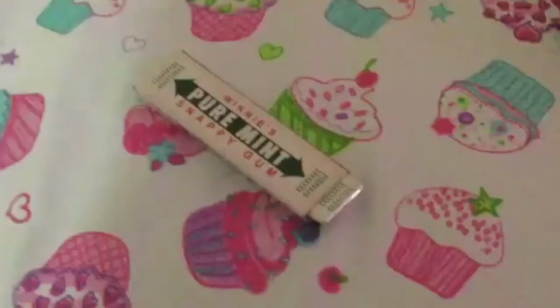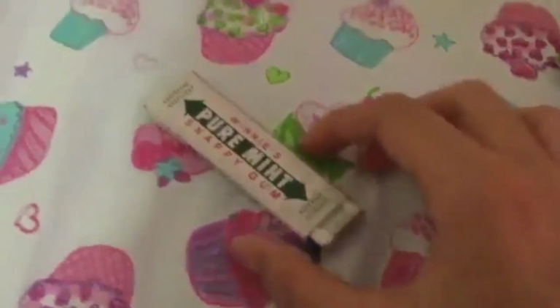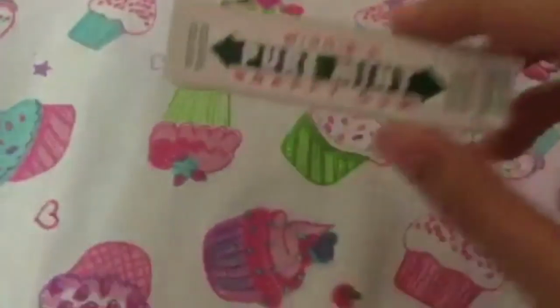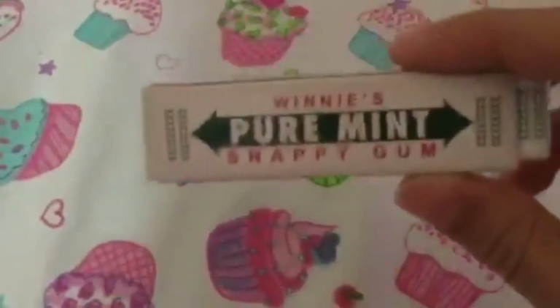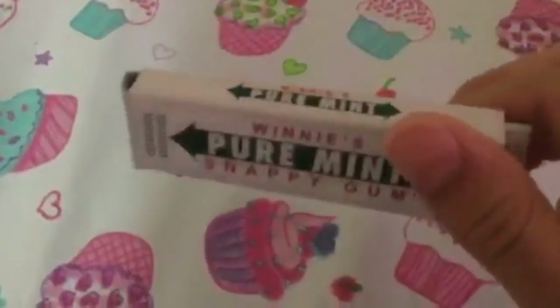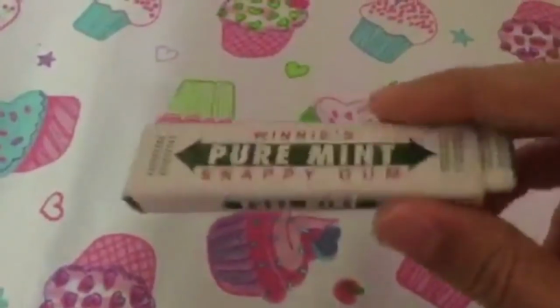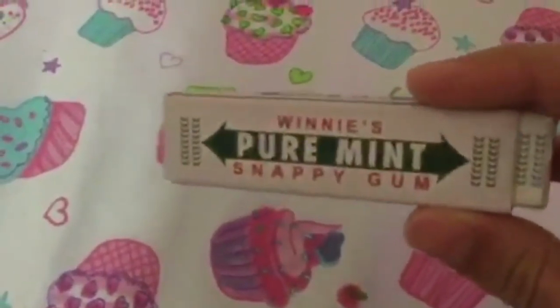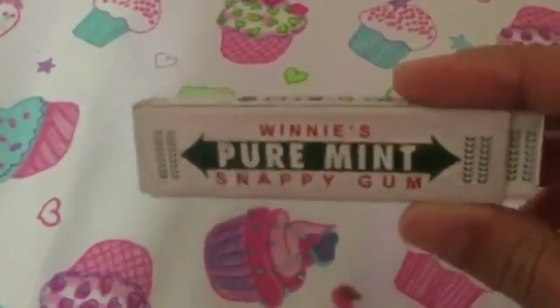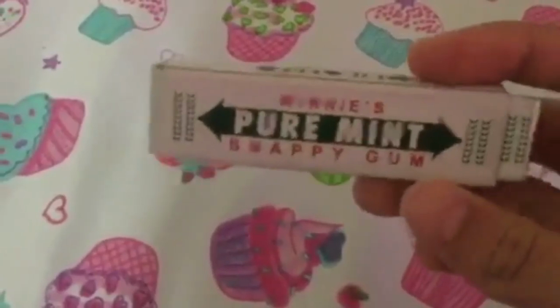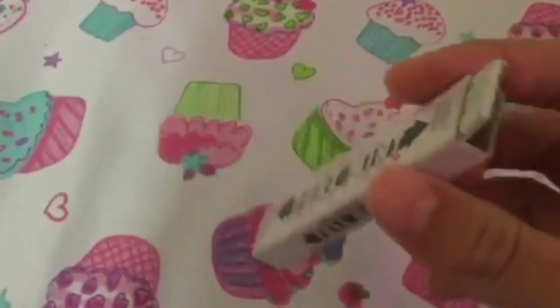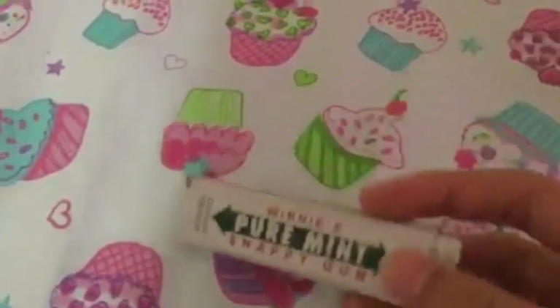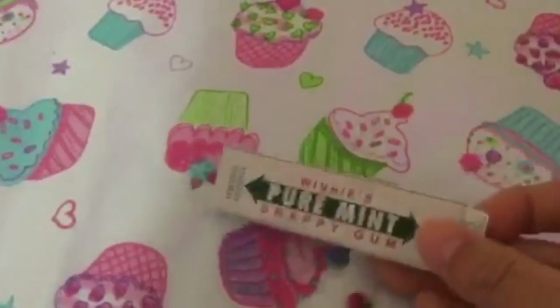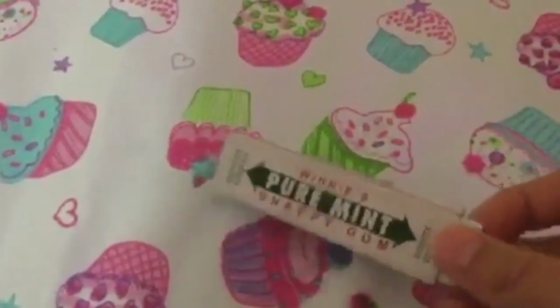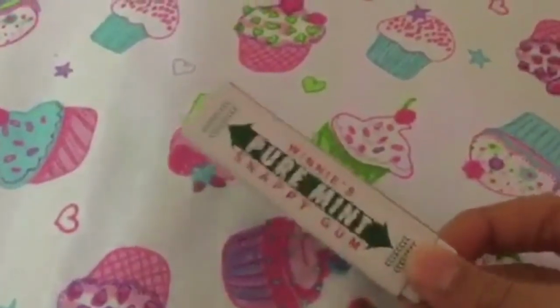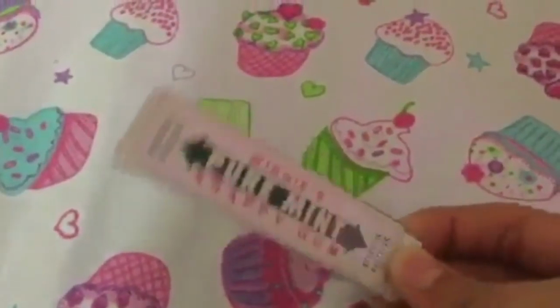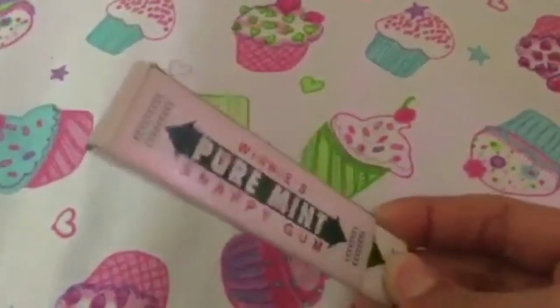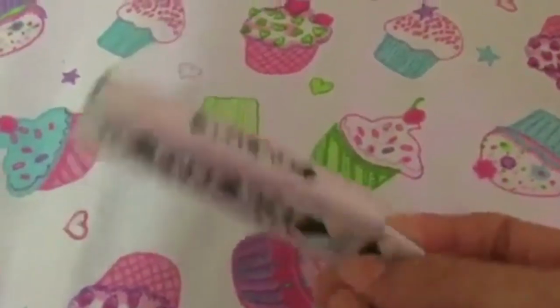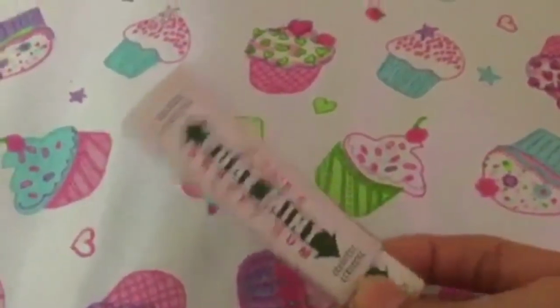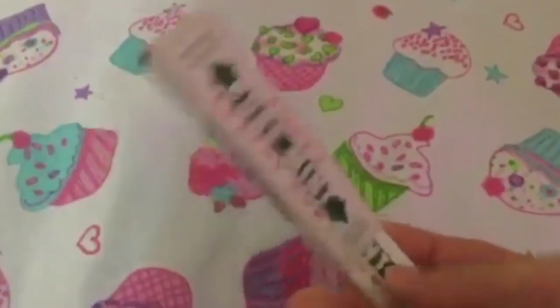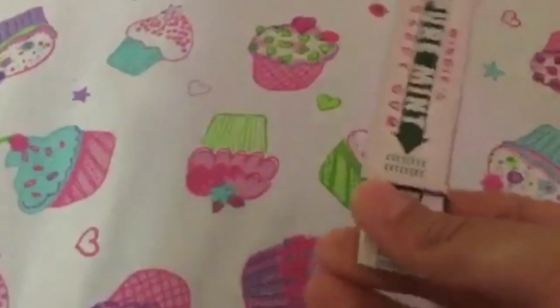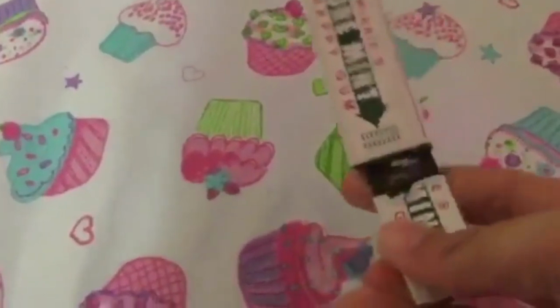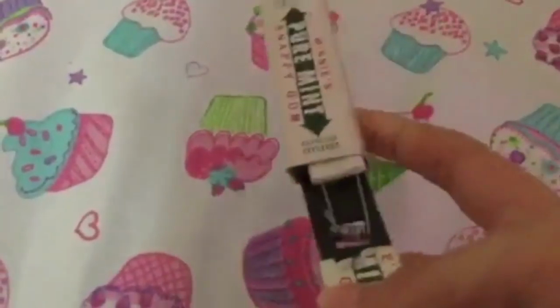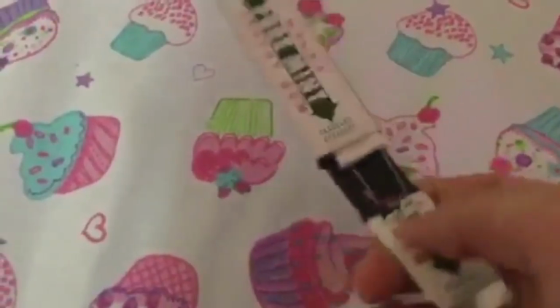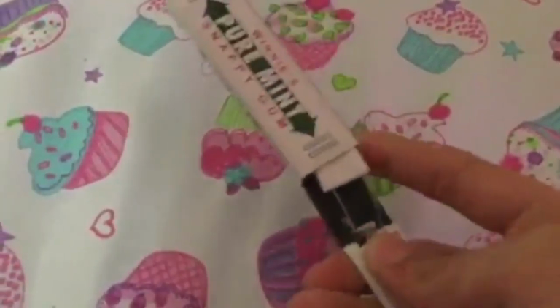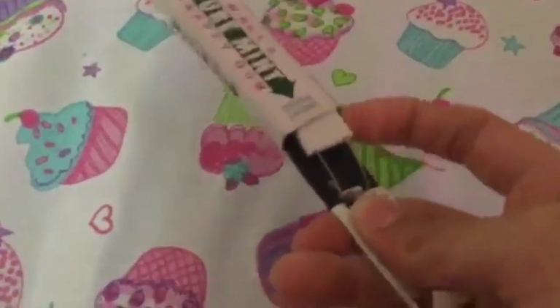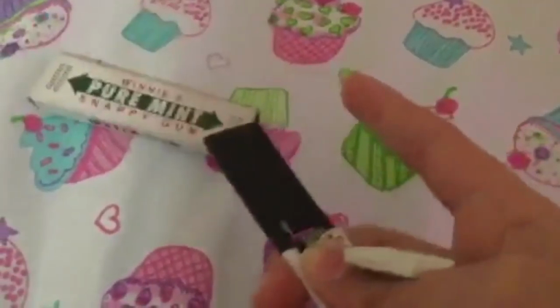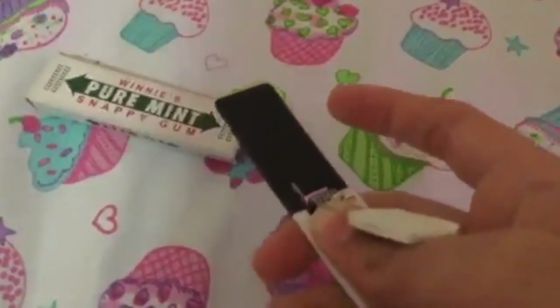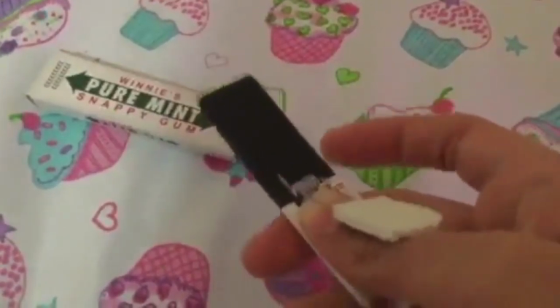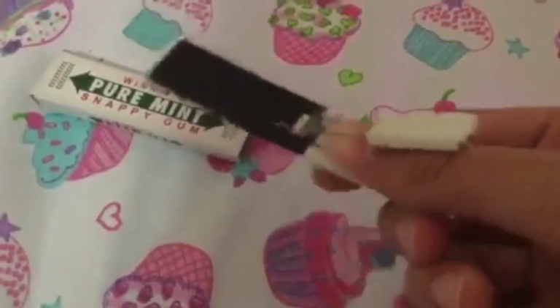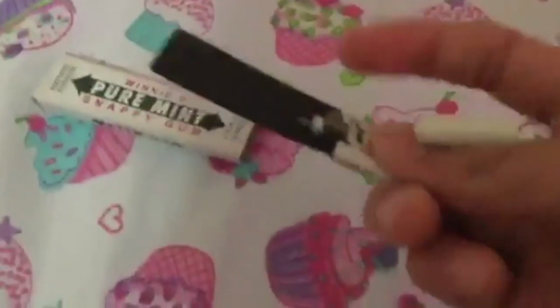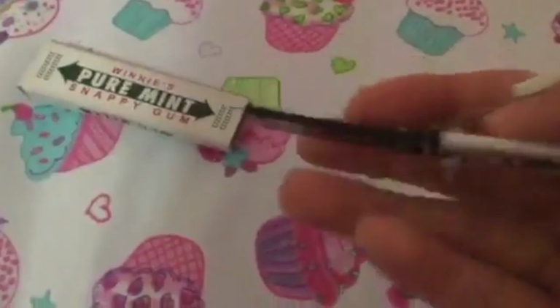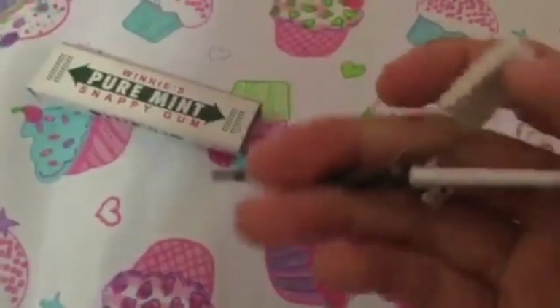The snappy gum looks pretty — it doesn't look like it's gonna trick you, but check this out. Wow, okay.